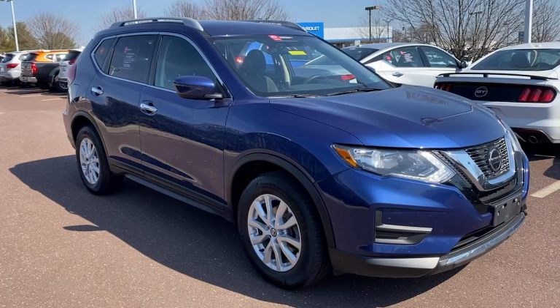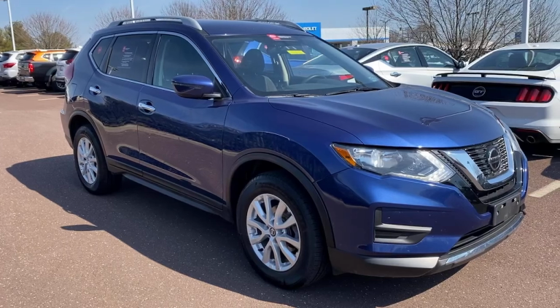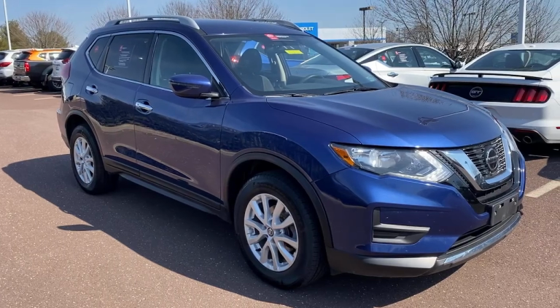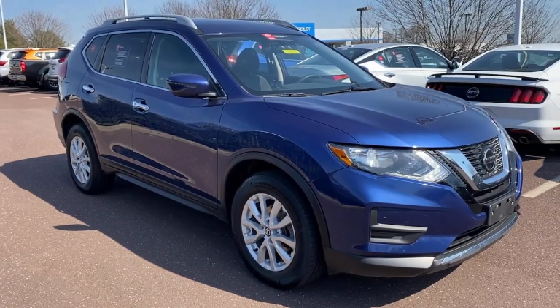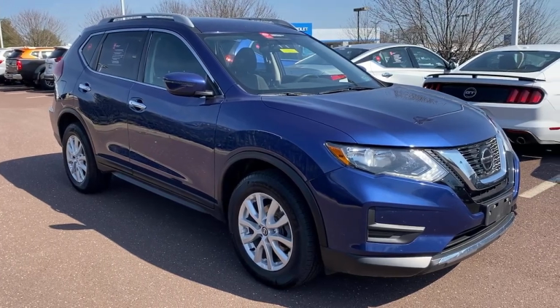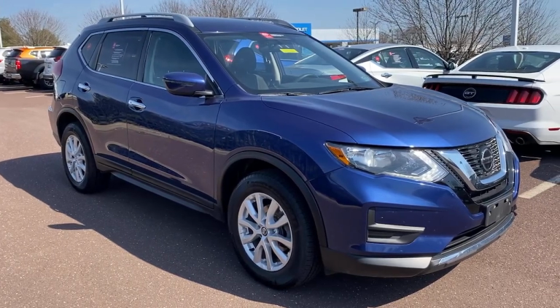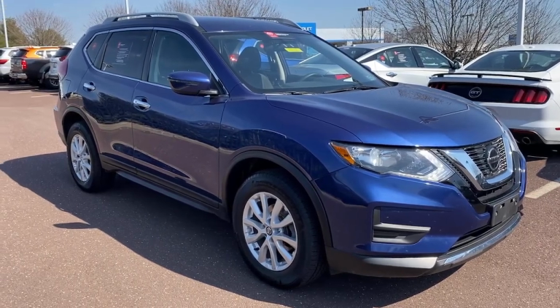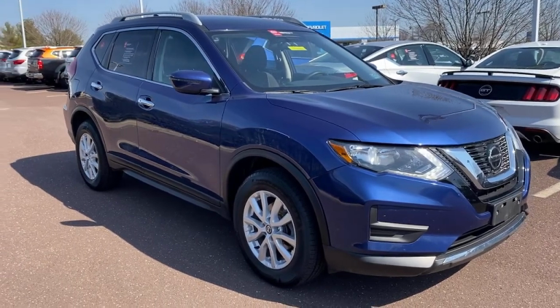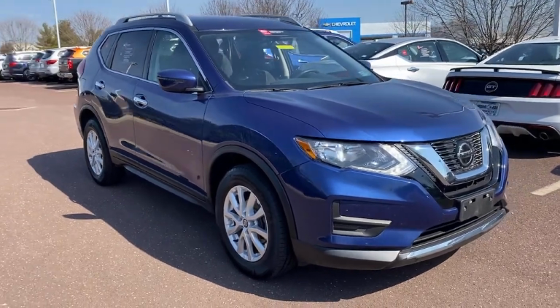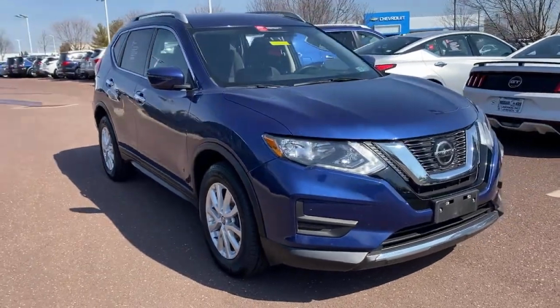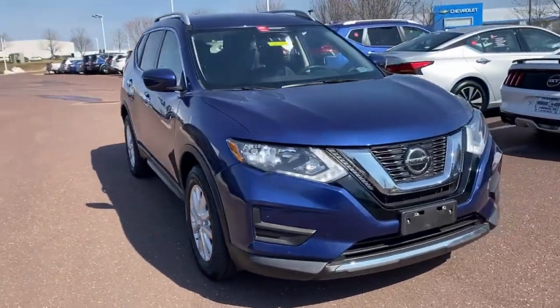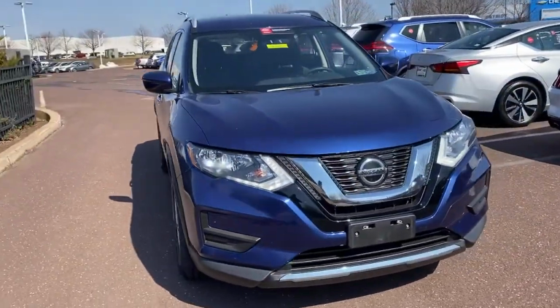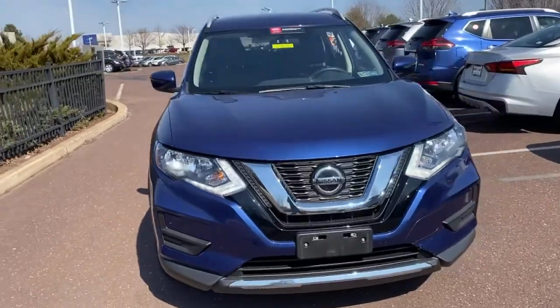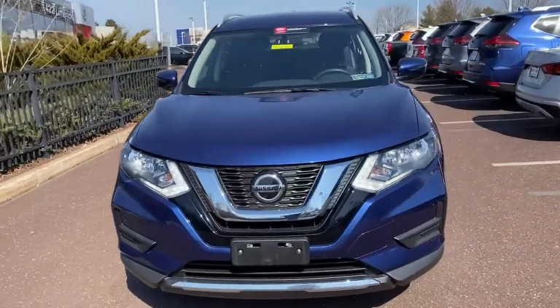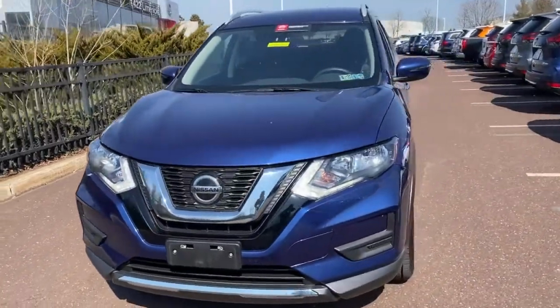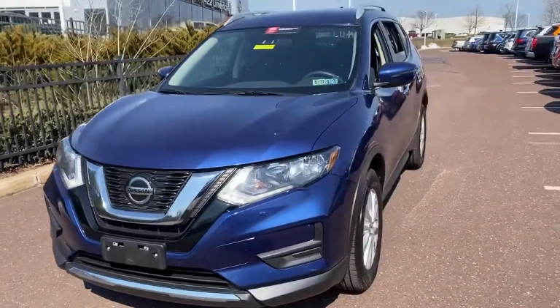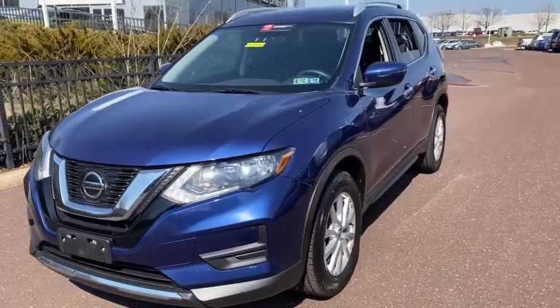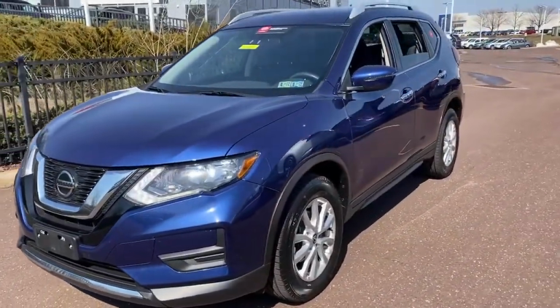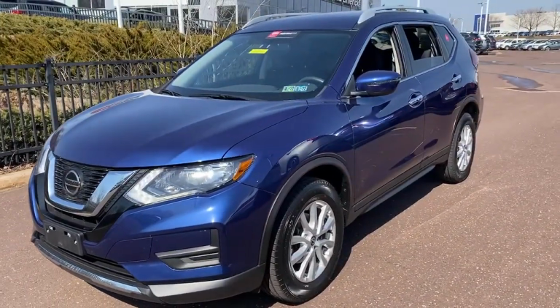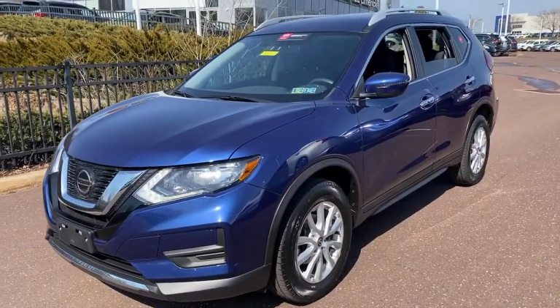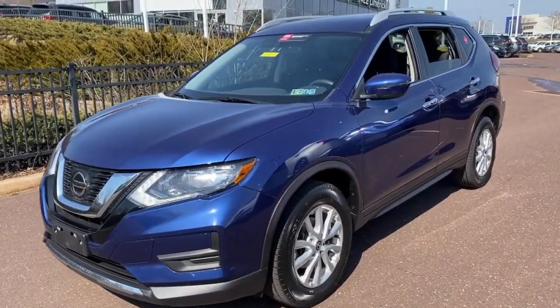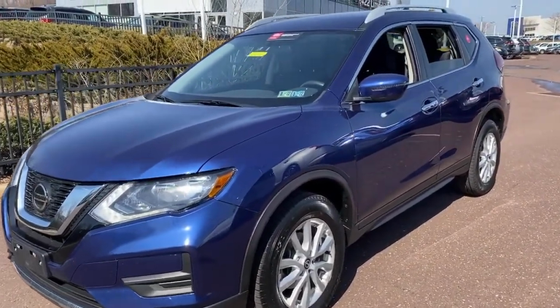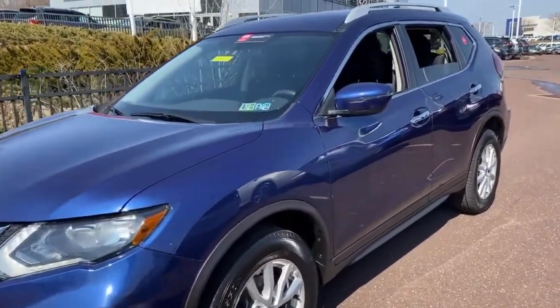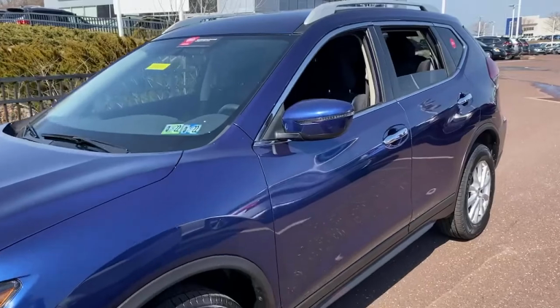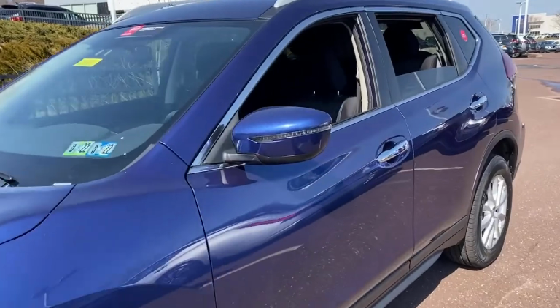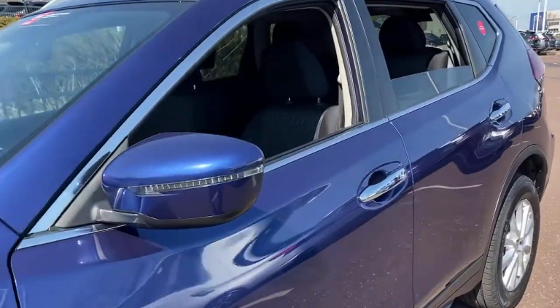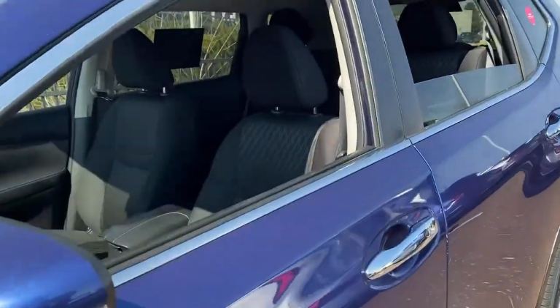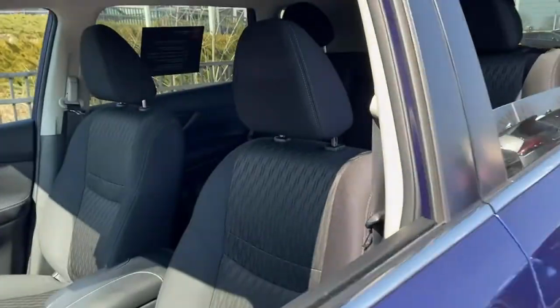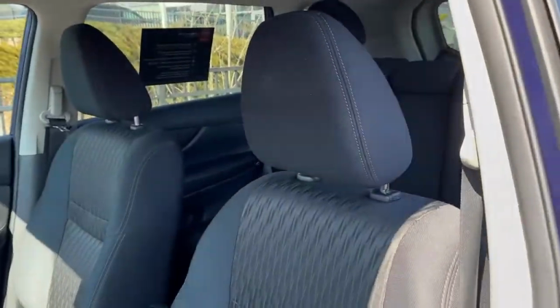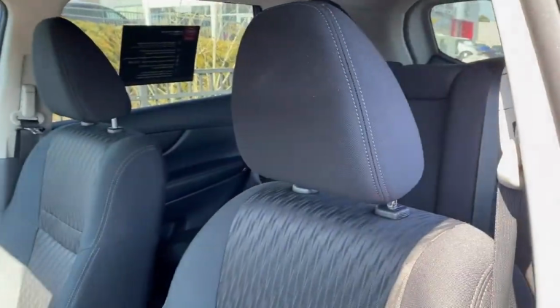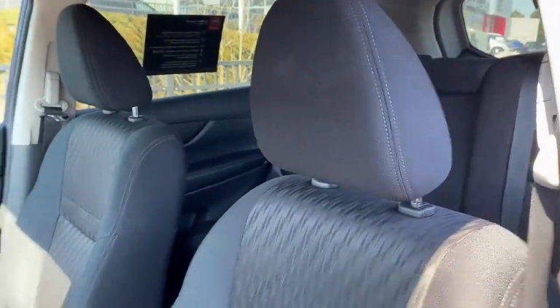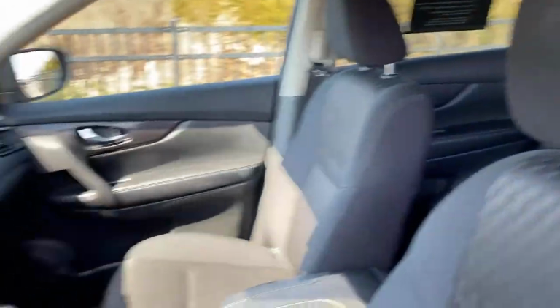Introducing the 2018 Nissan Rogue. With less than 25,000 miles on the odometer, this vehicle stands out from the rest. This feature-rich Rogue adds confidence and convenience to everyday life.